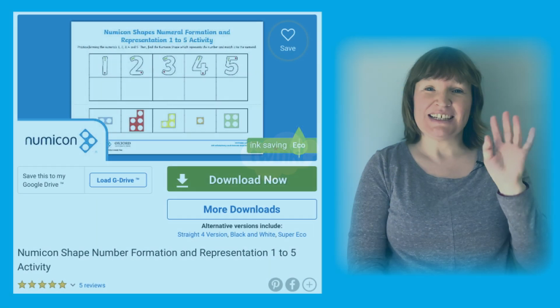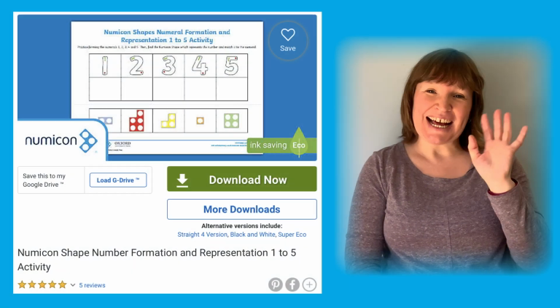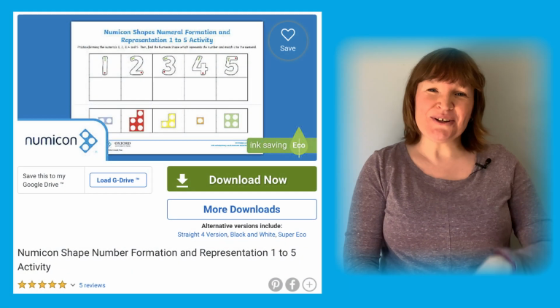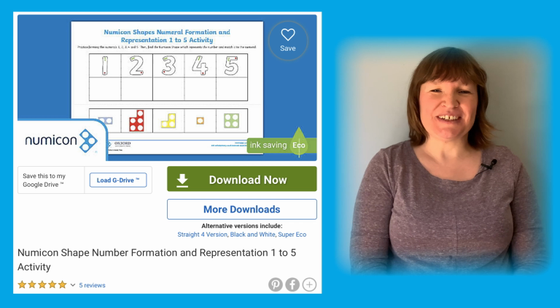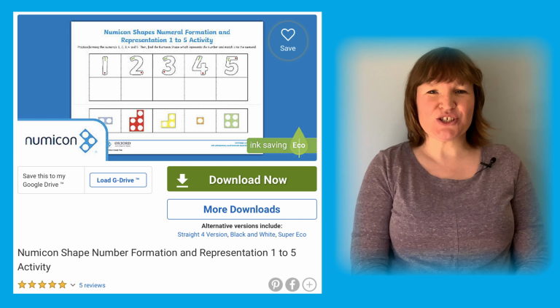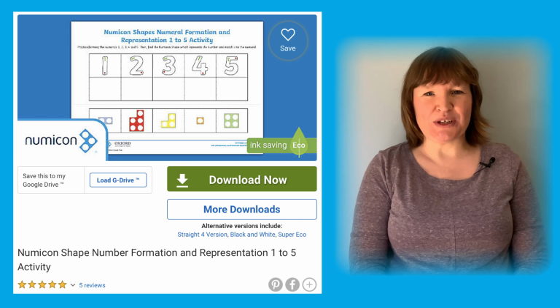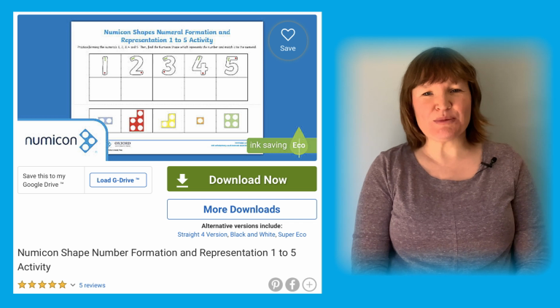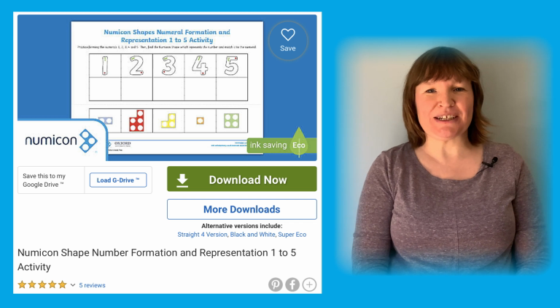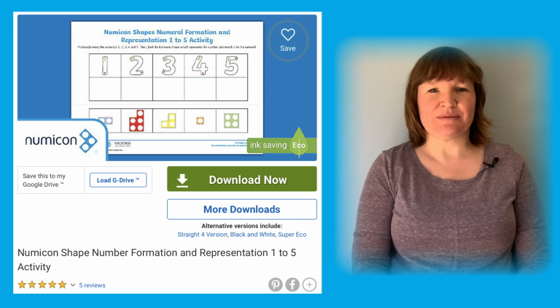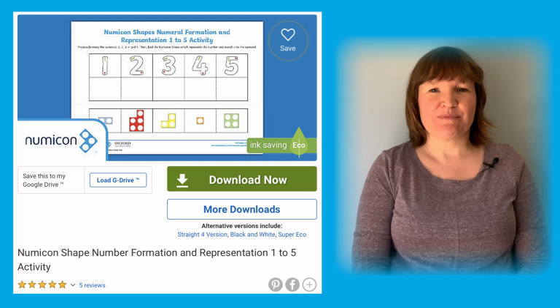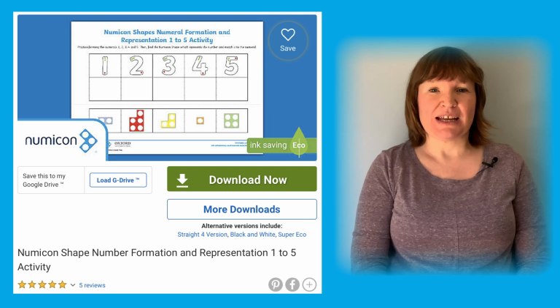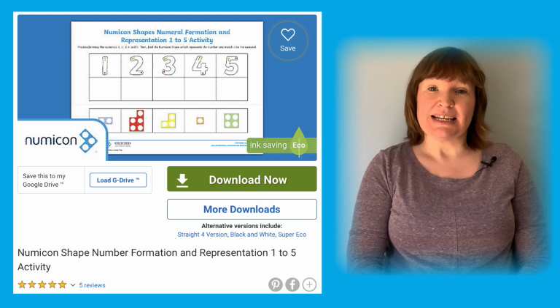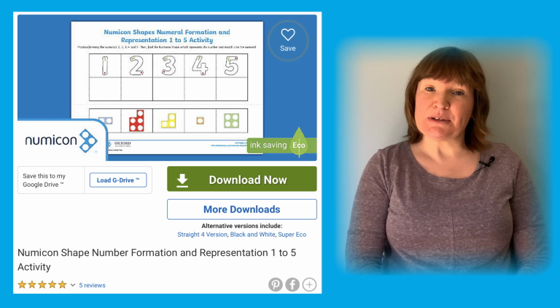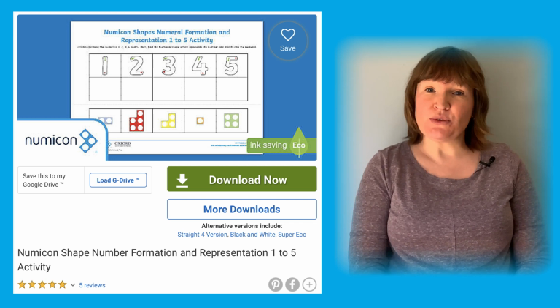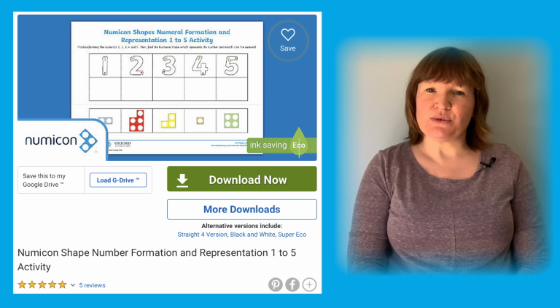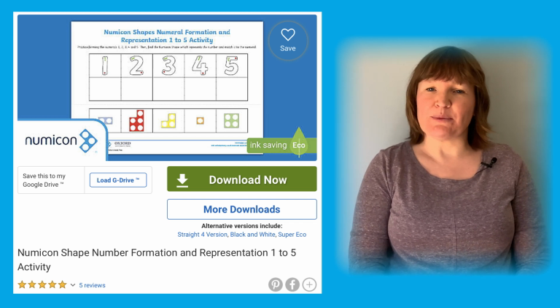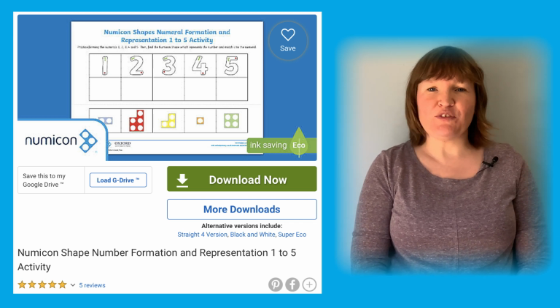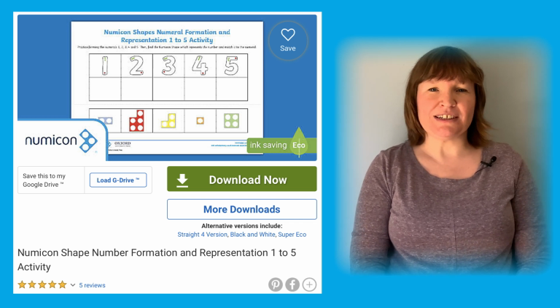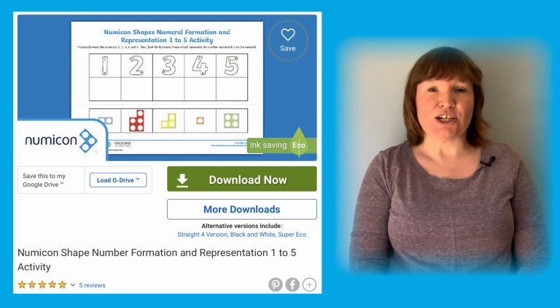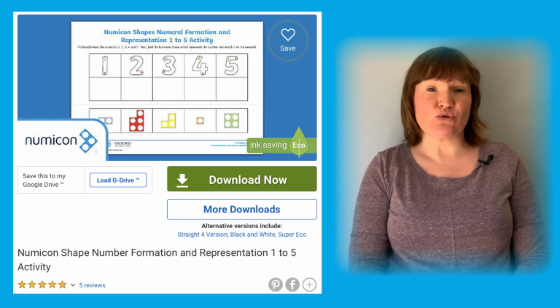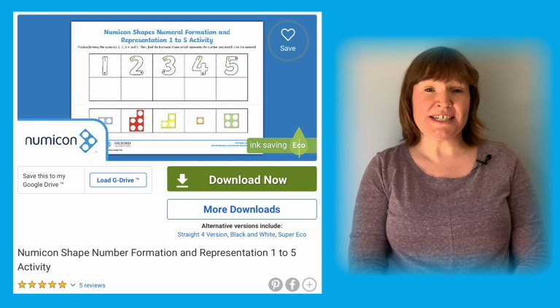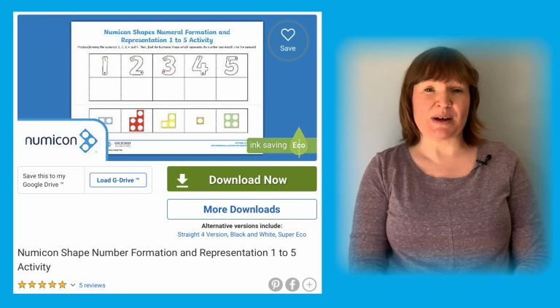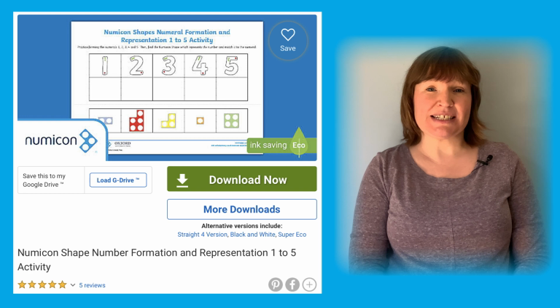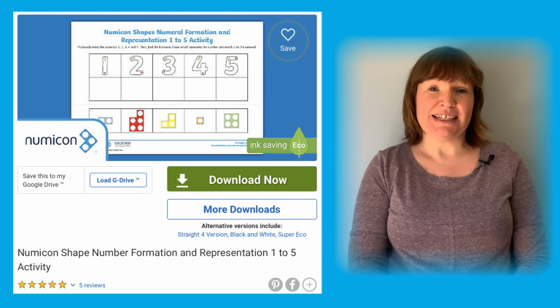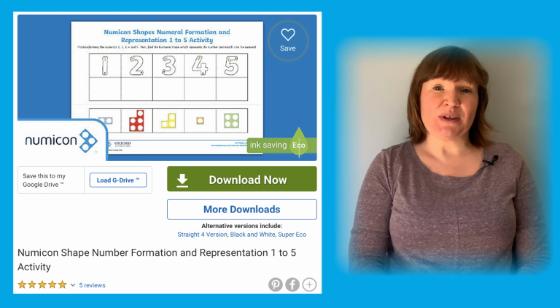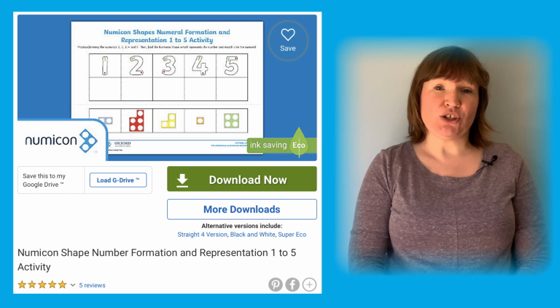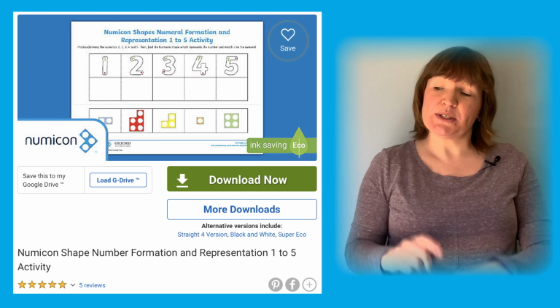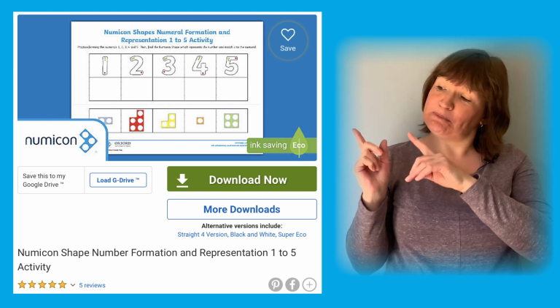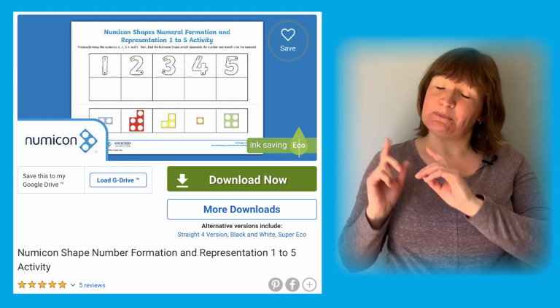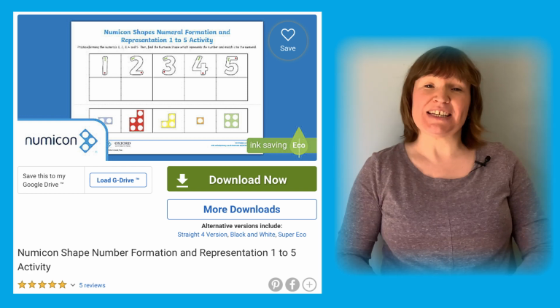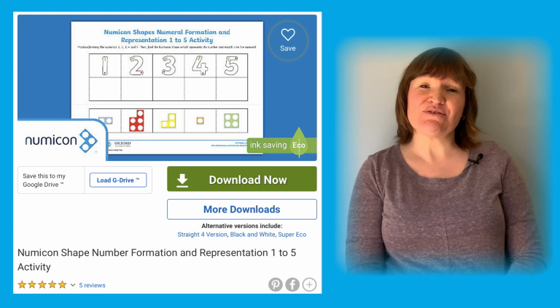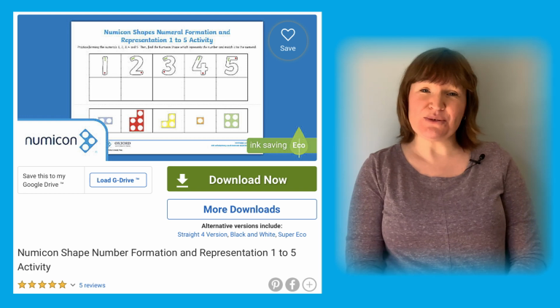Hello, it's Joni from Twinkle. Let me show you some fun and creative ways that we can use this resource.